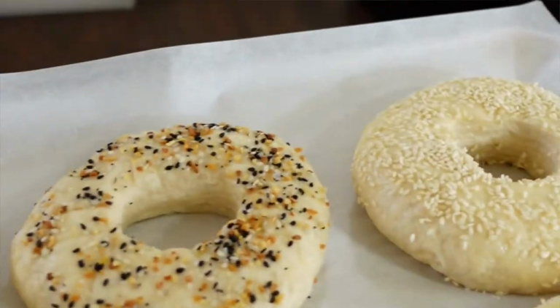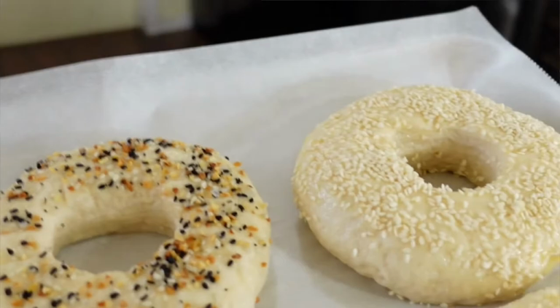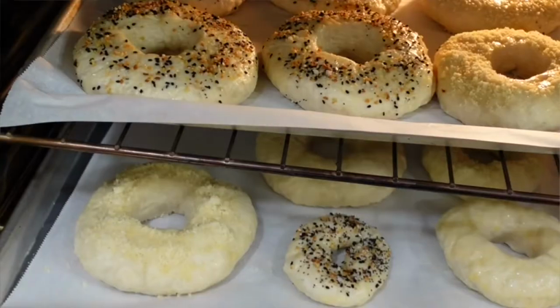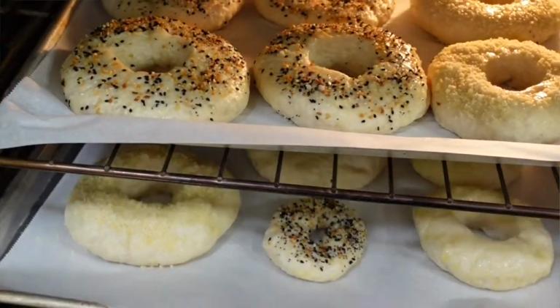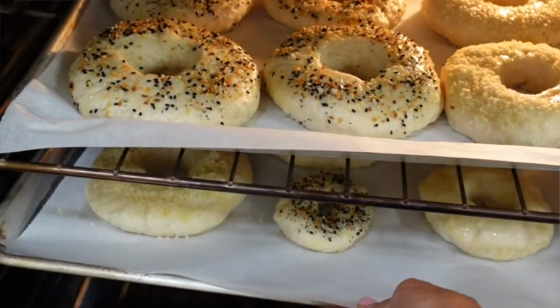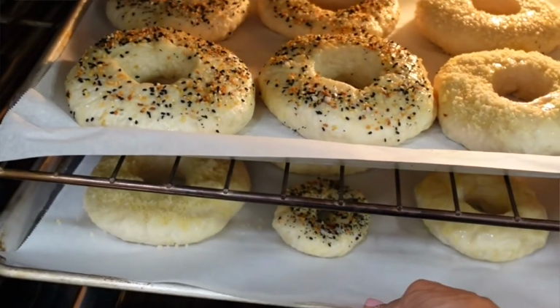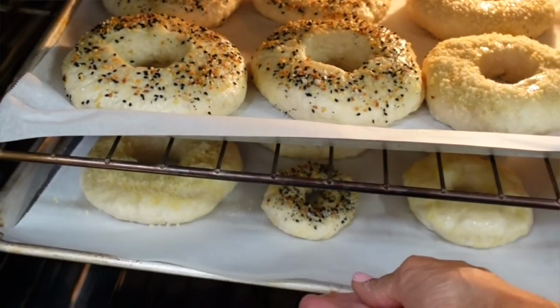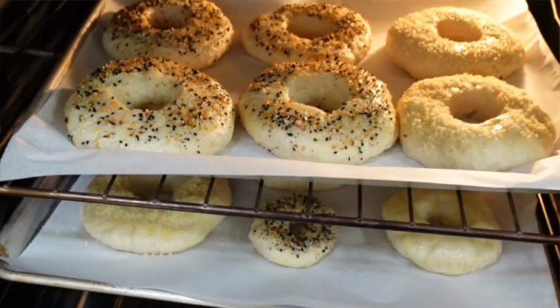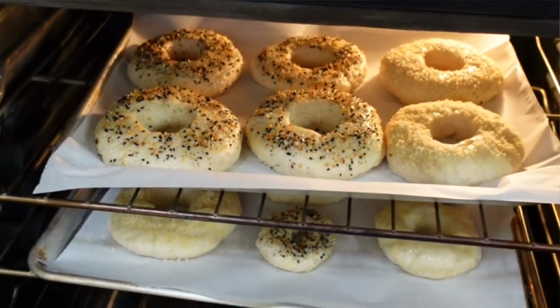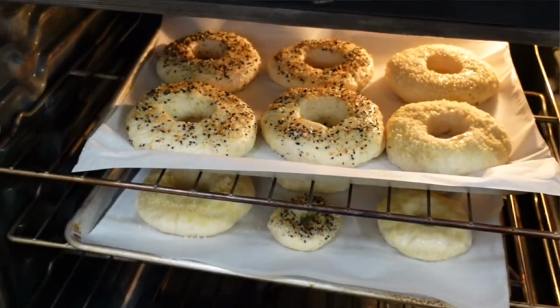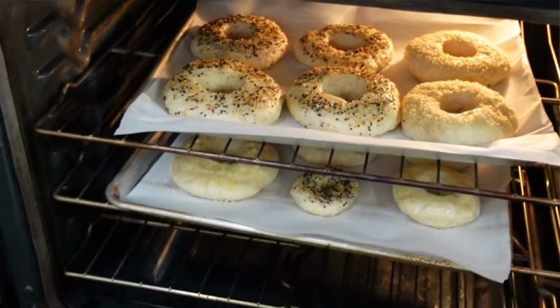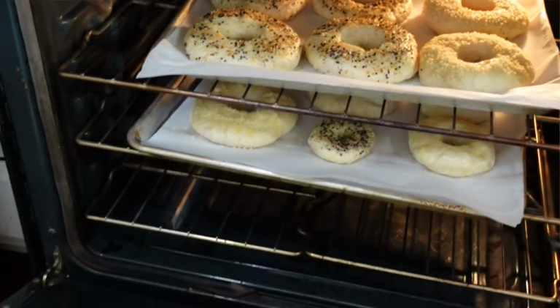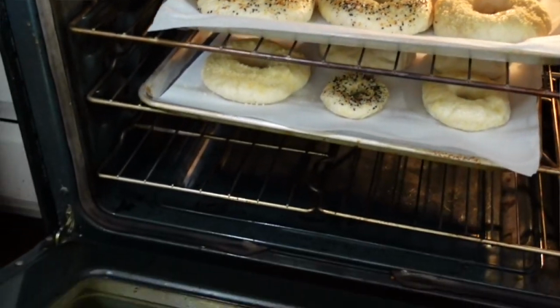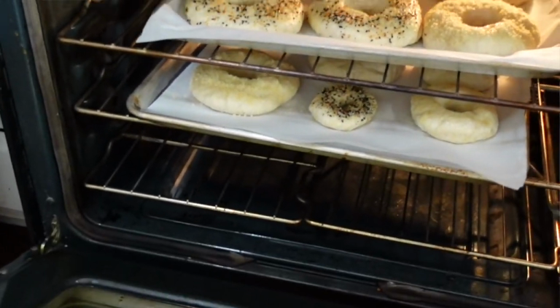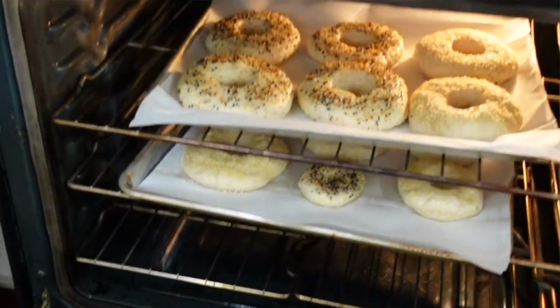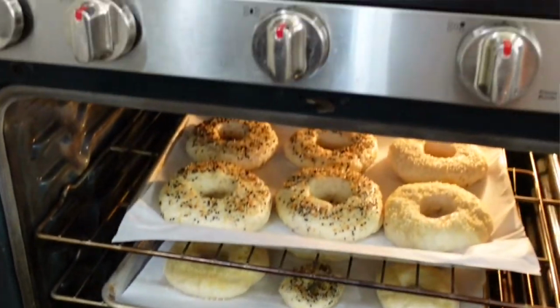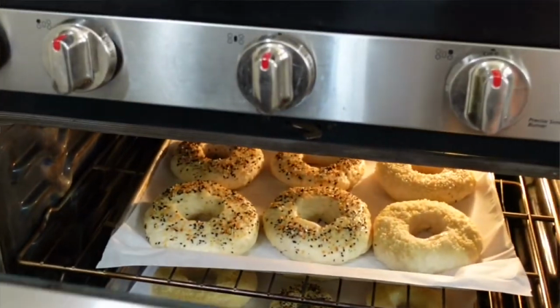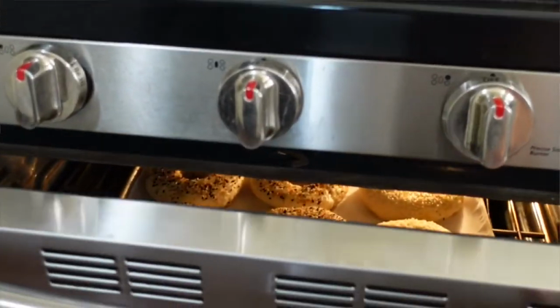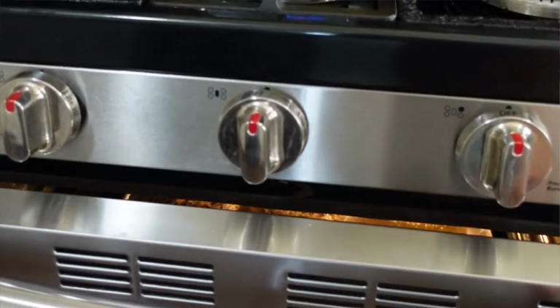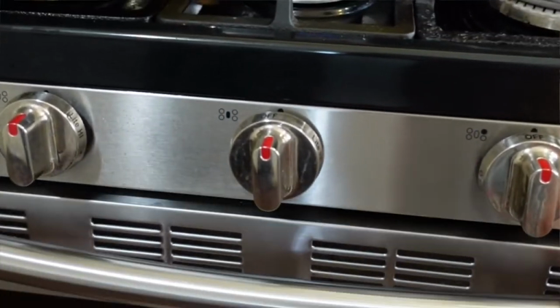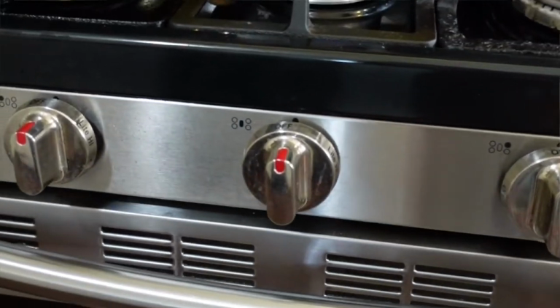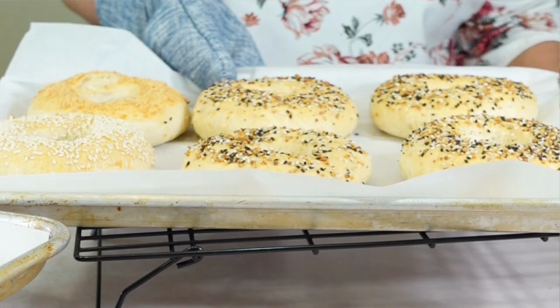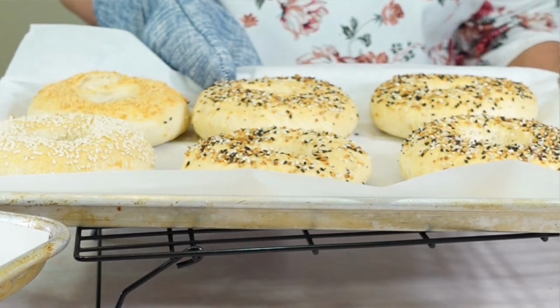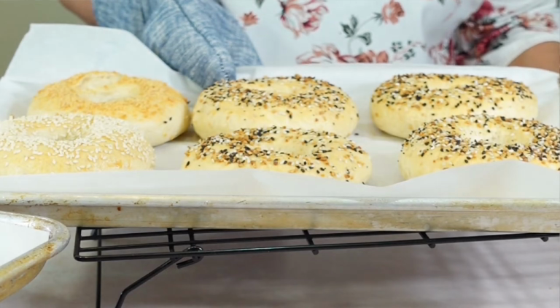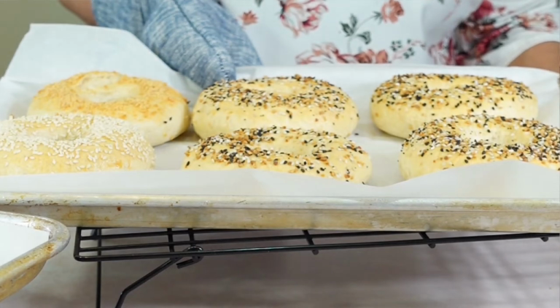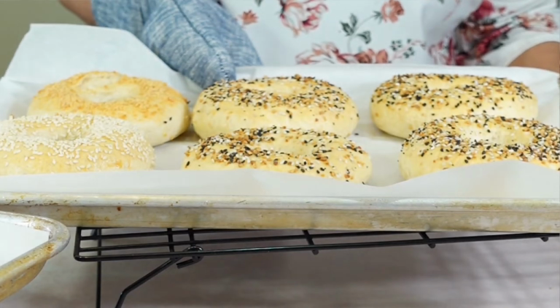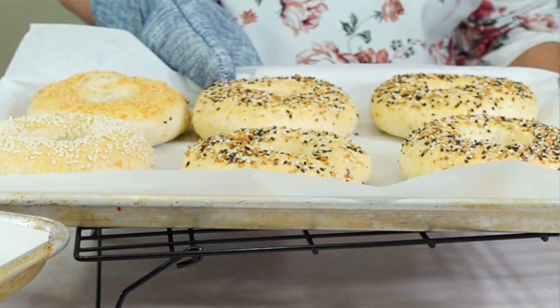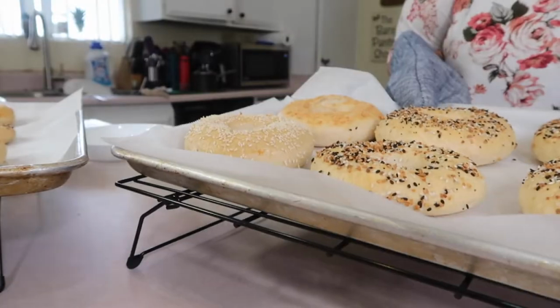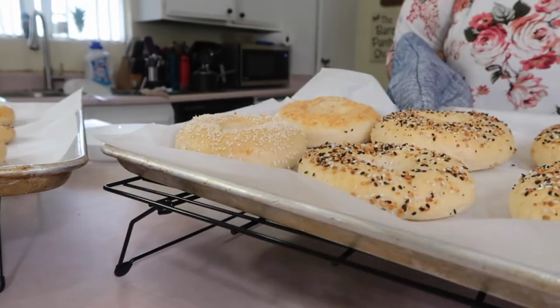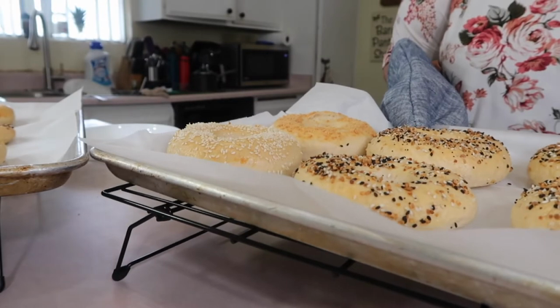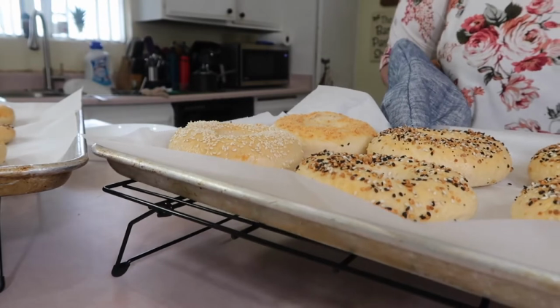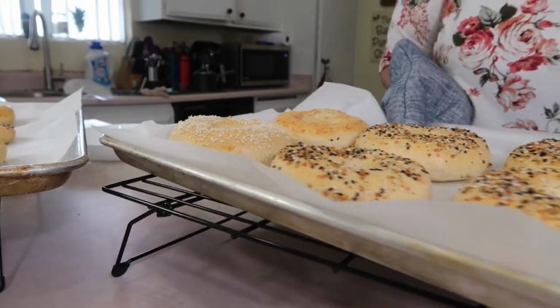Bake at 400°F for 30 minutes and then this is how it looks. Dive in!